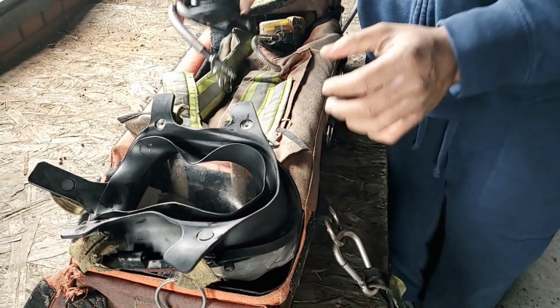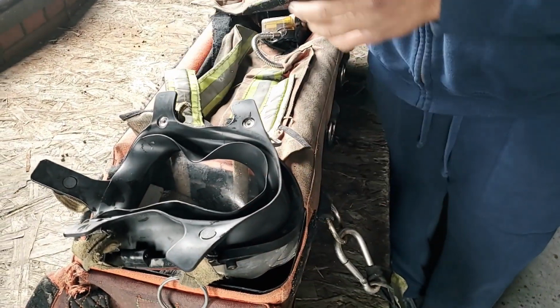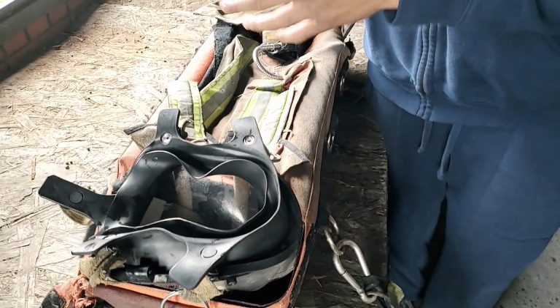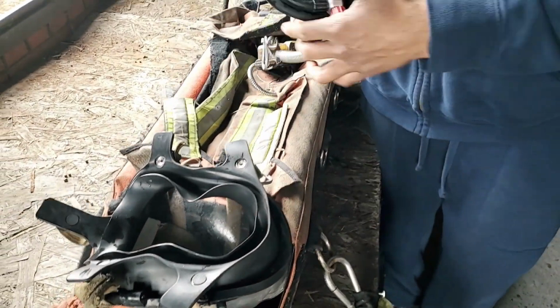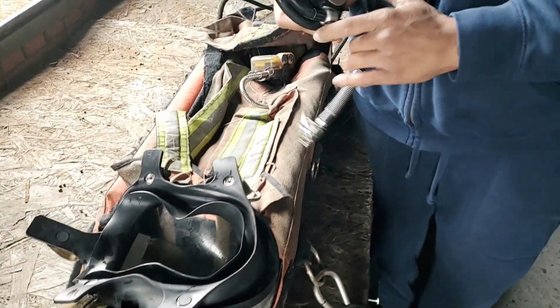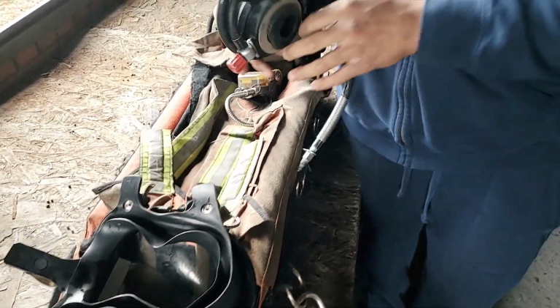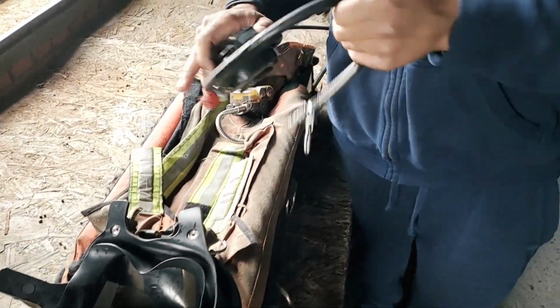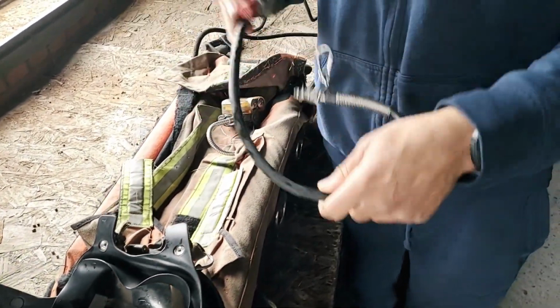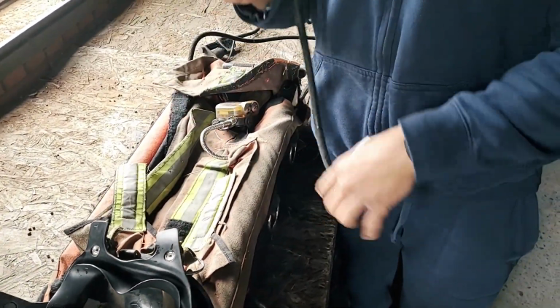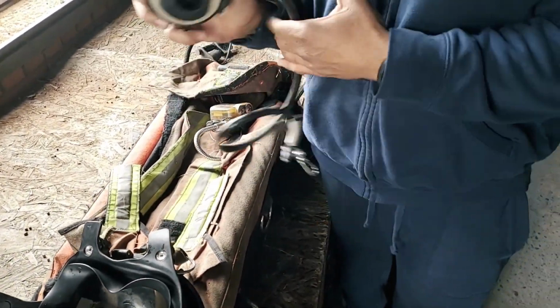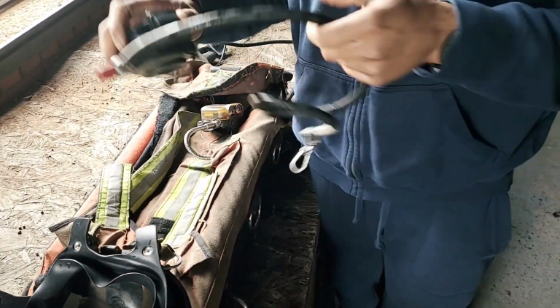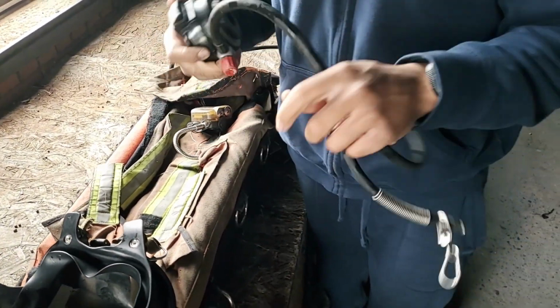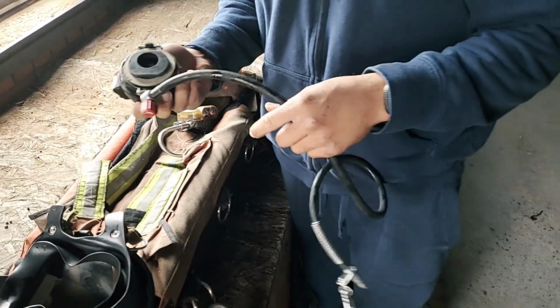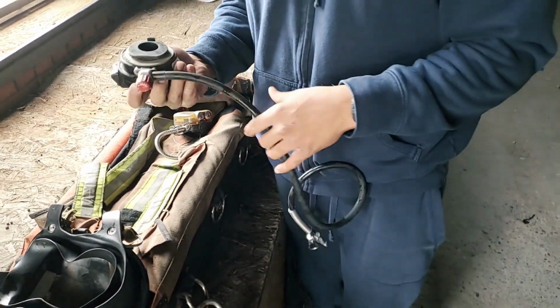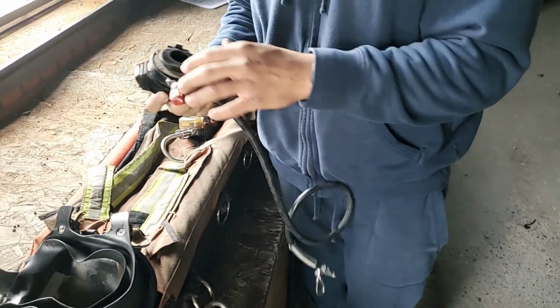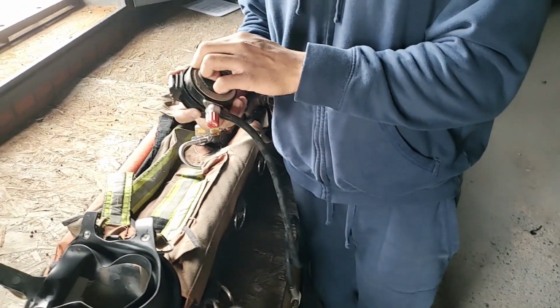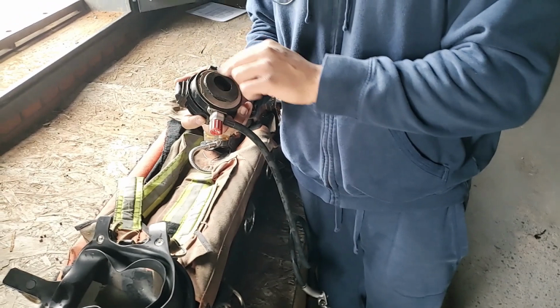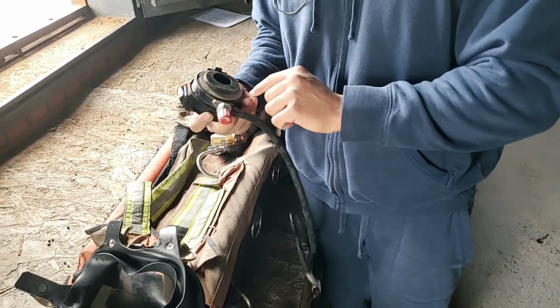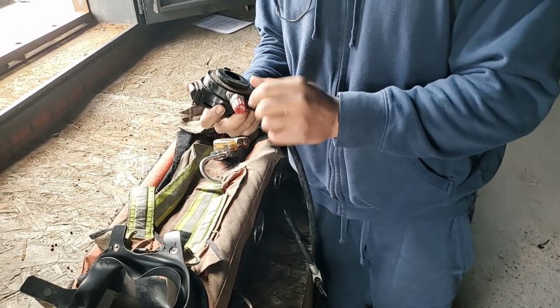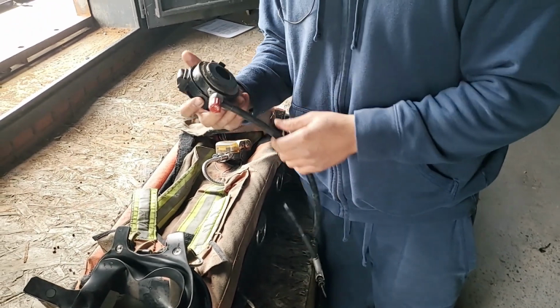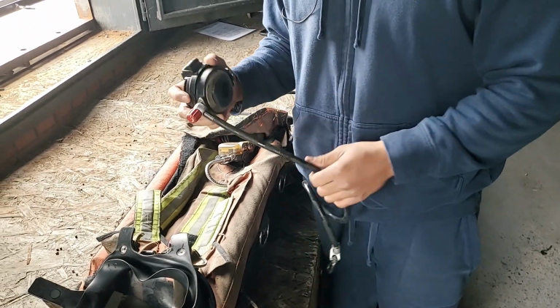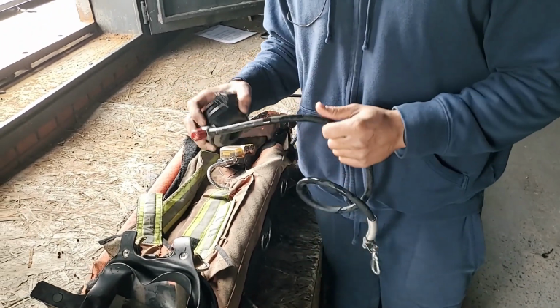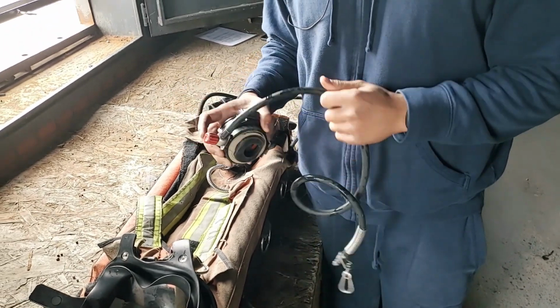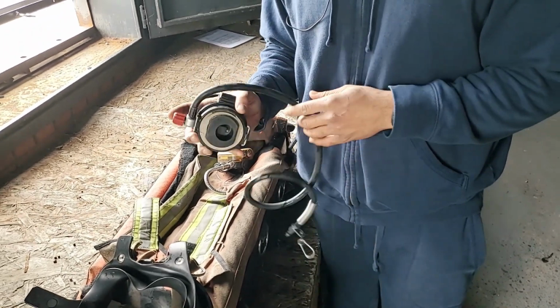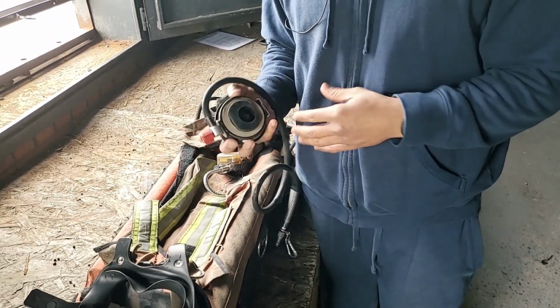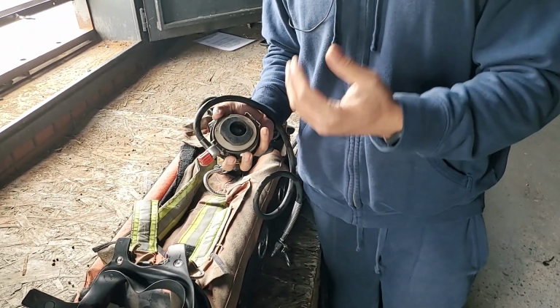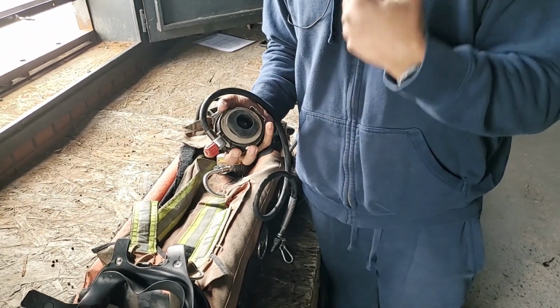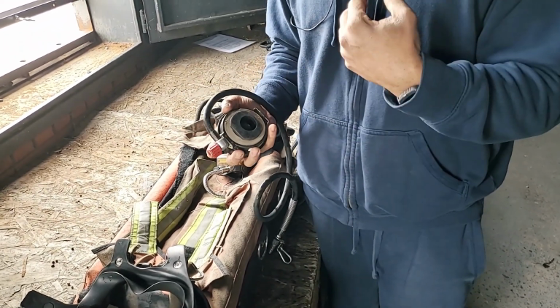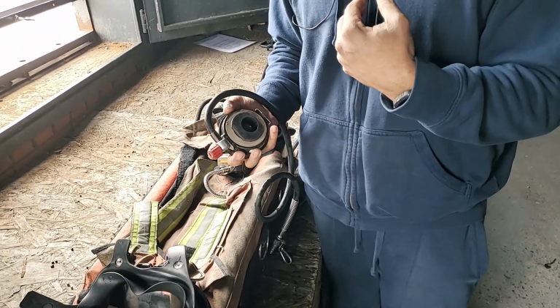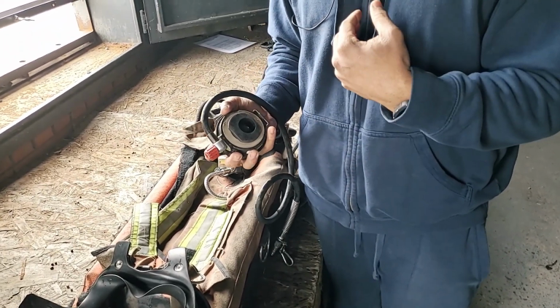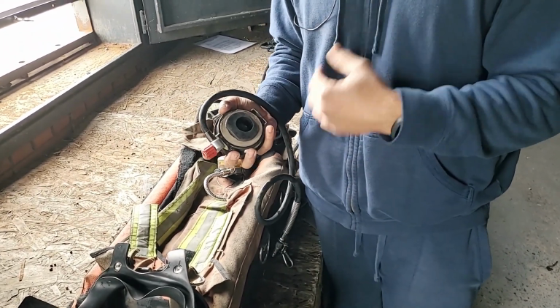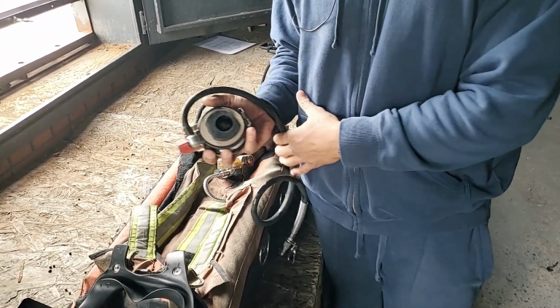Once again, check your regulators — make sure they're good, make sure there are no cracks or tears. If there are, replace them as if they were from an actual working line pack.